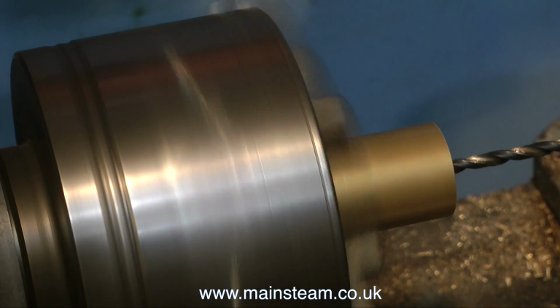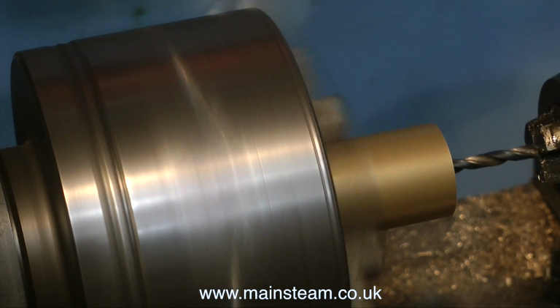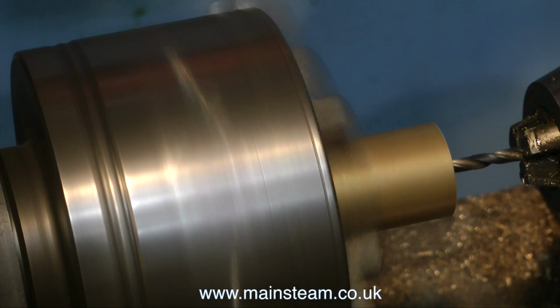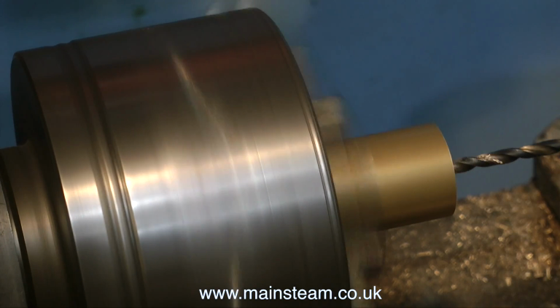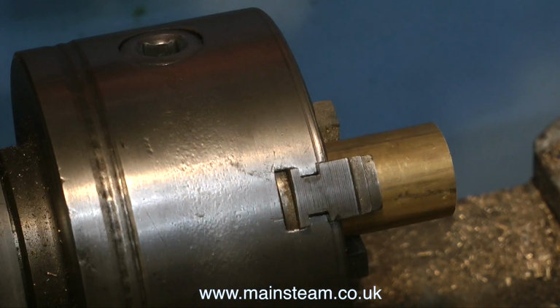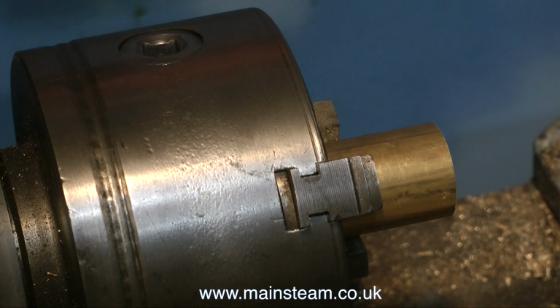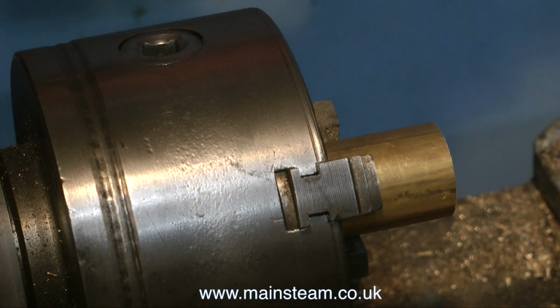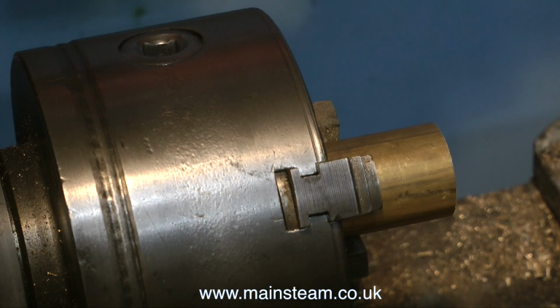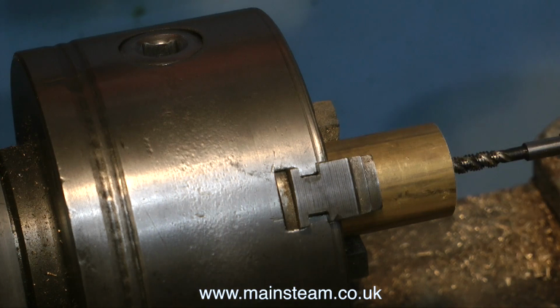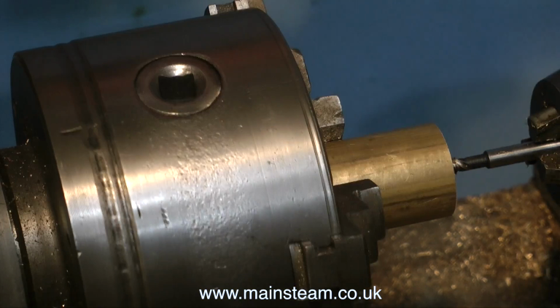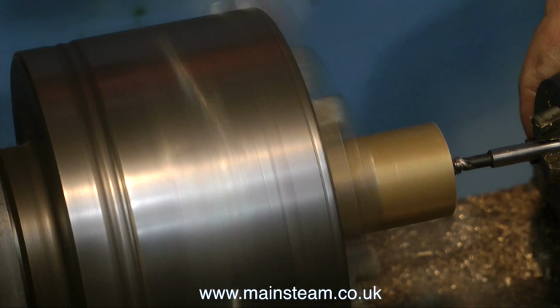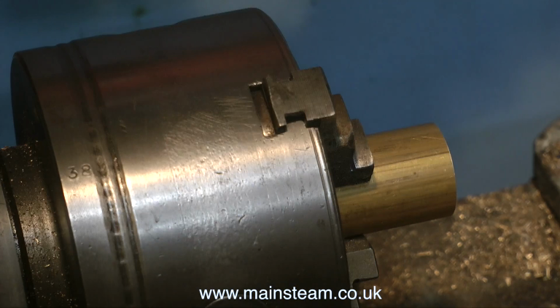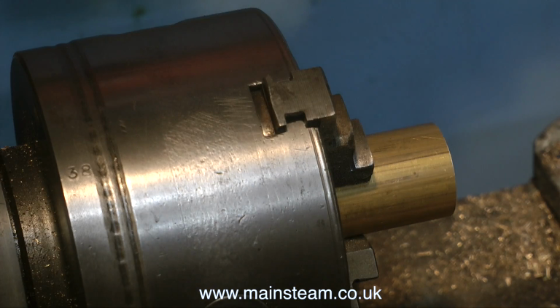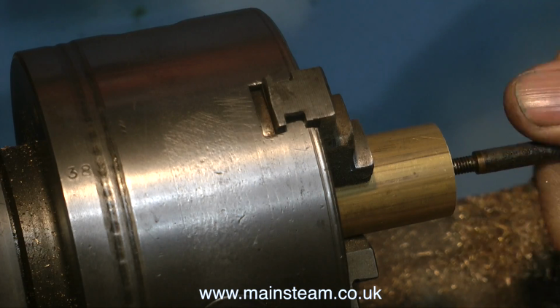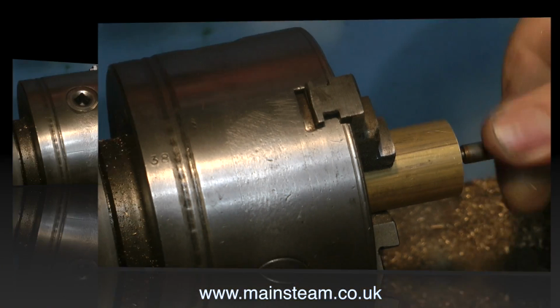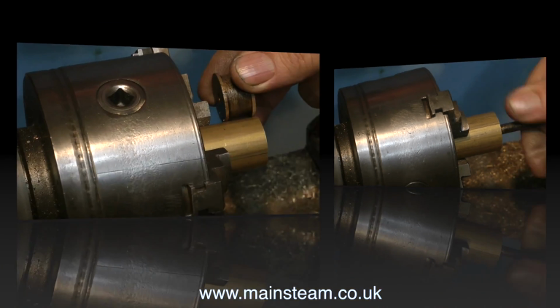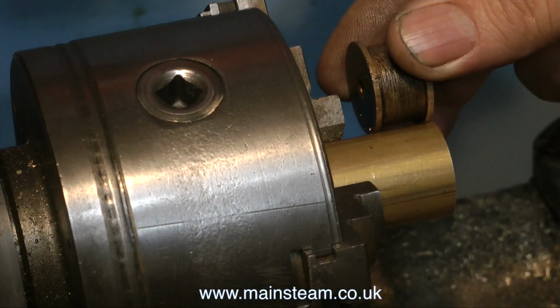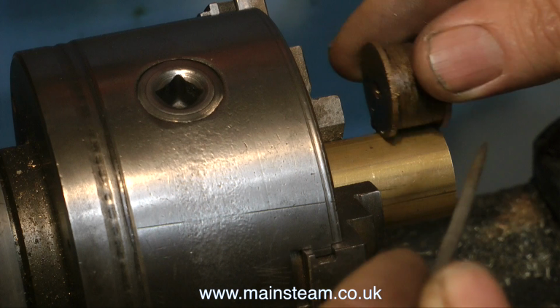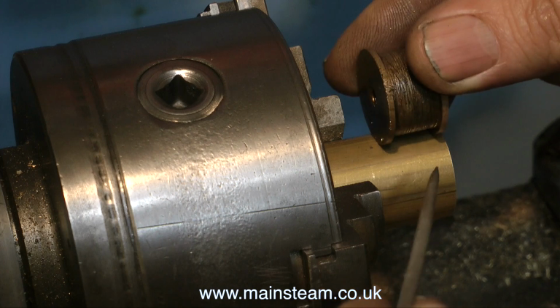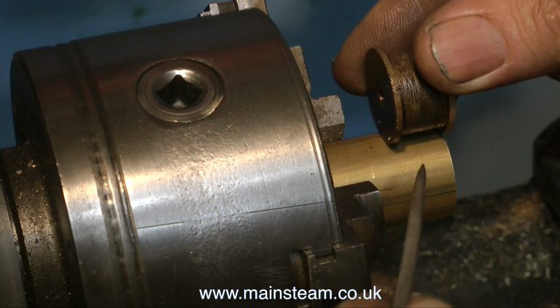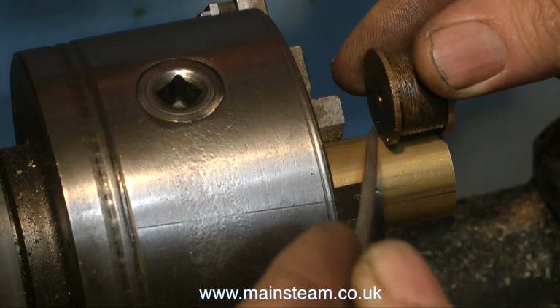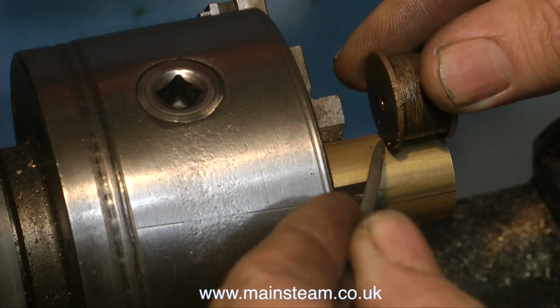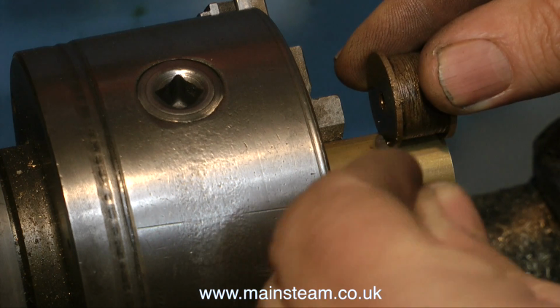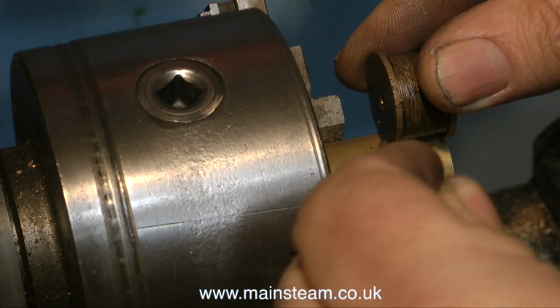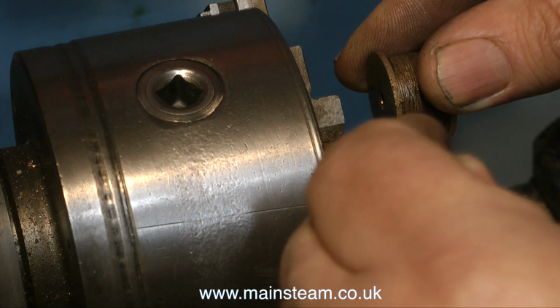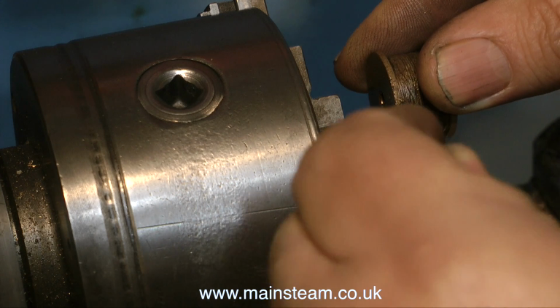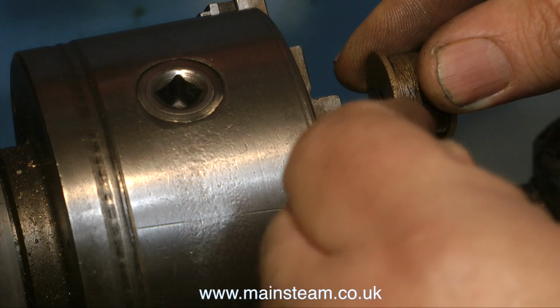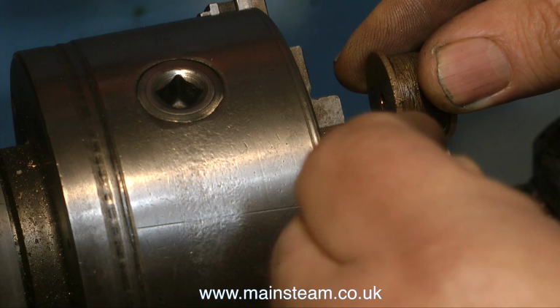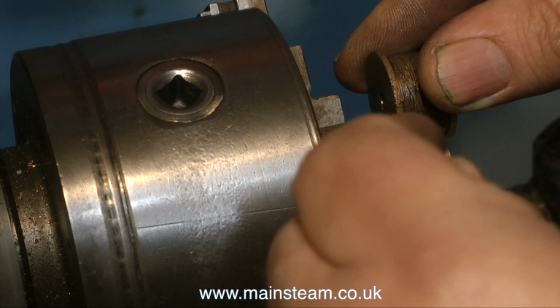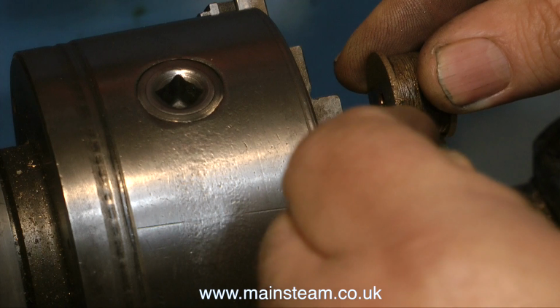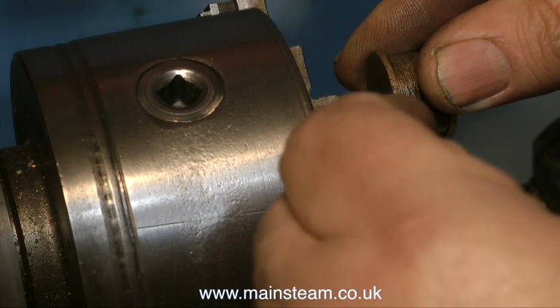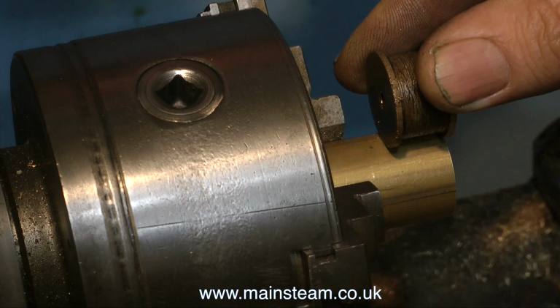After drilling the hole to the required depth, I'm using a 2BA tap, and the piston rod which is threaded 2BA screws into this easily. The next thing to do is to cut the piston to the required size to match the existing ones that I've removed.